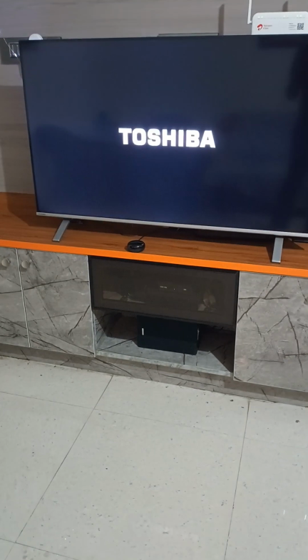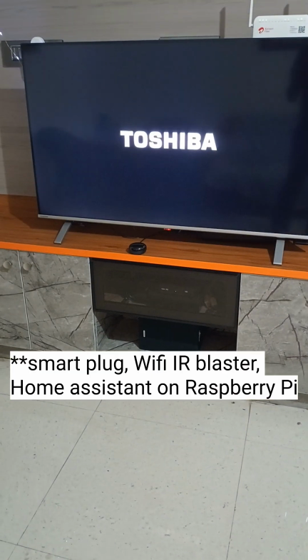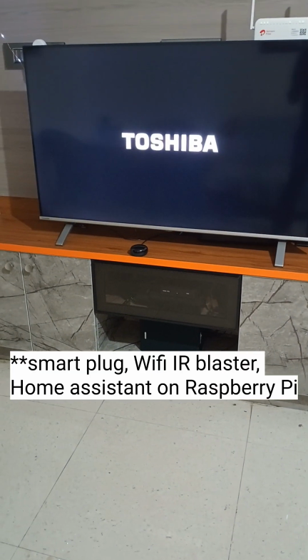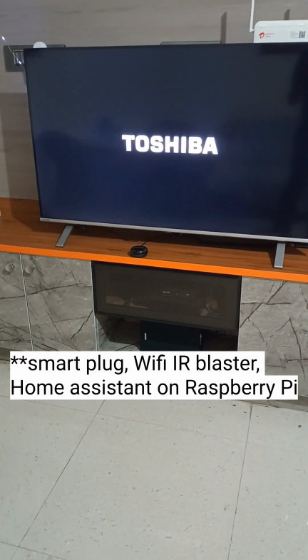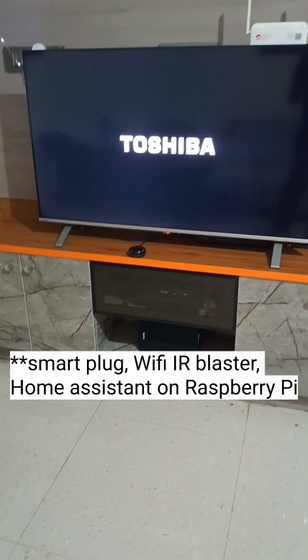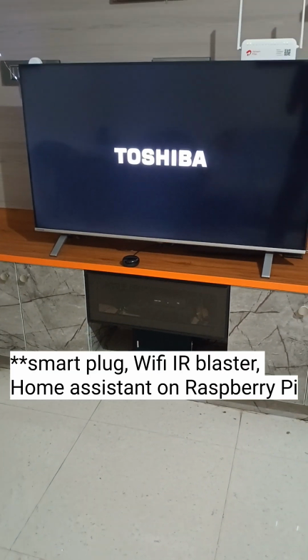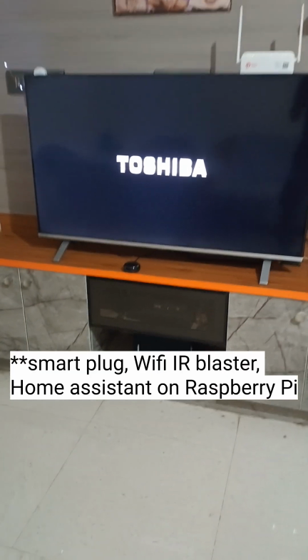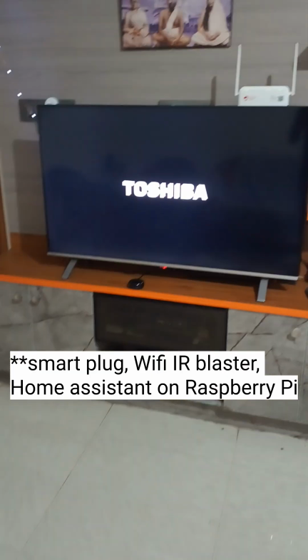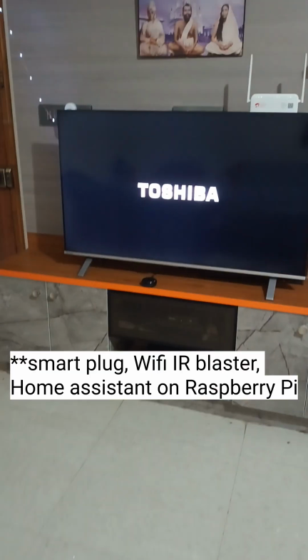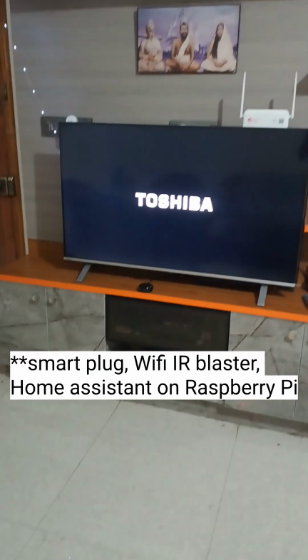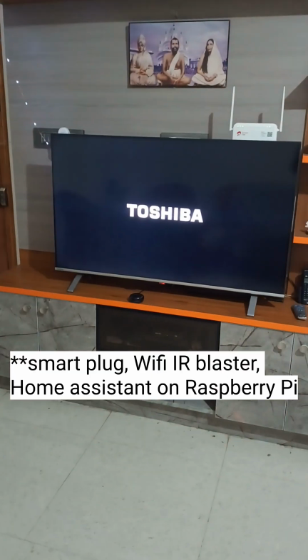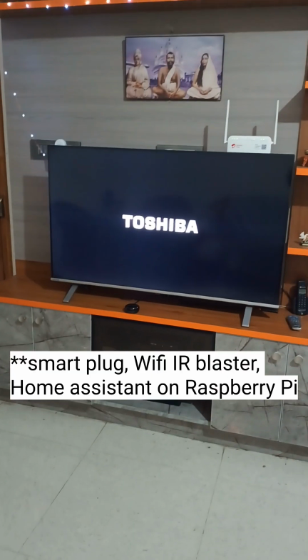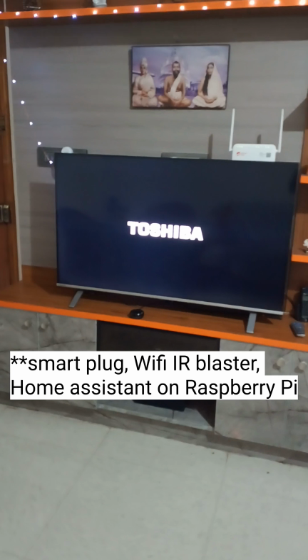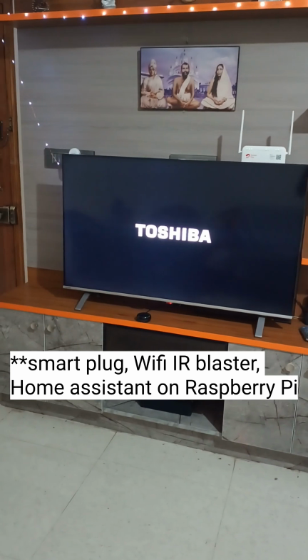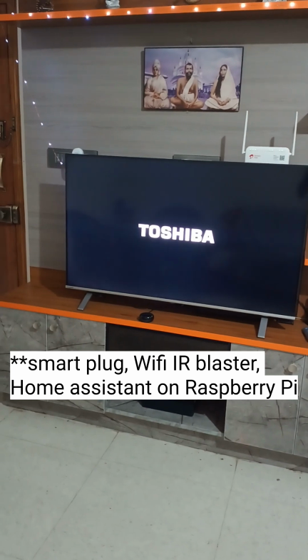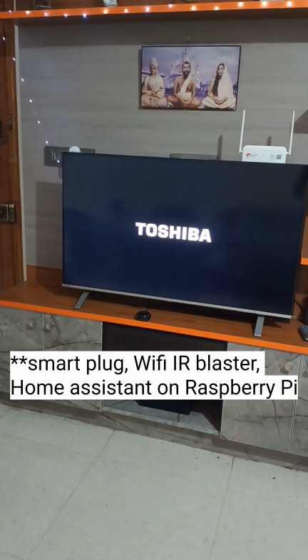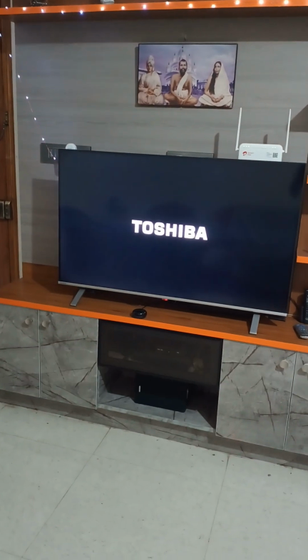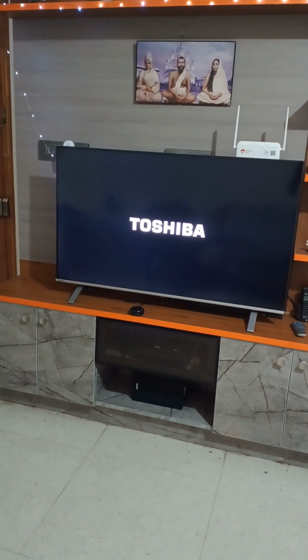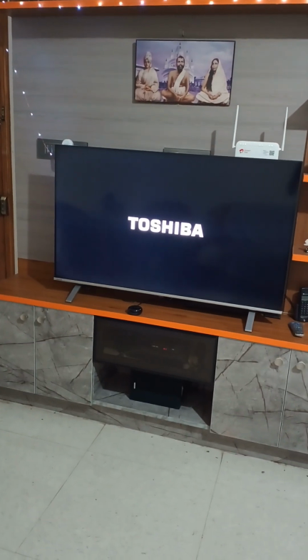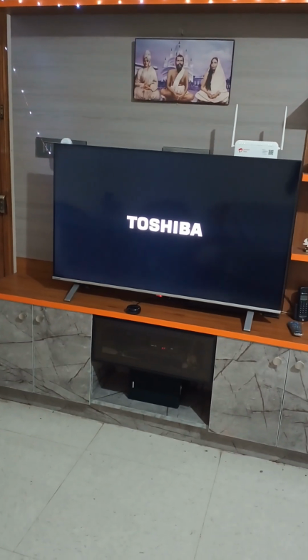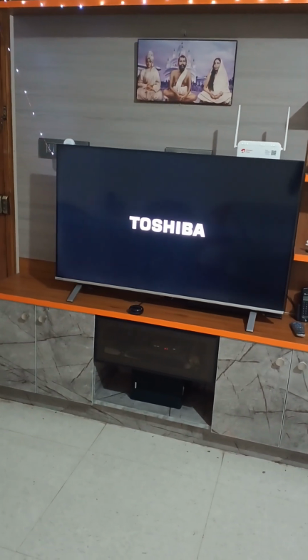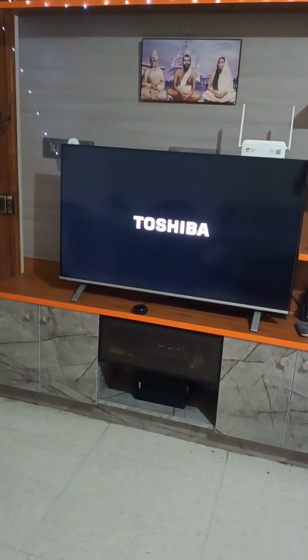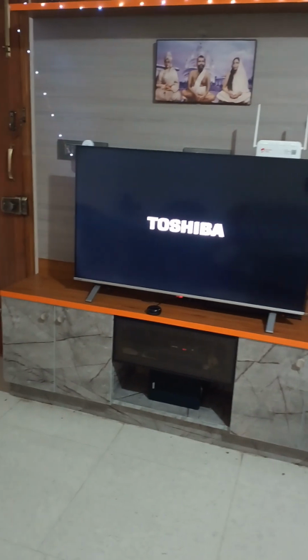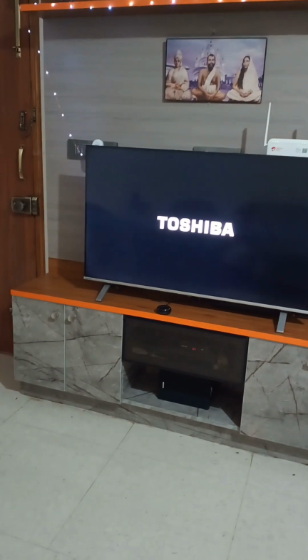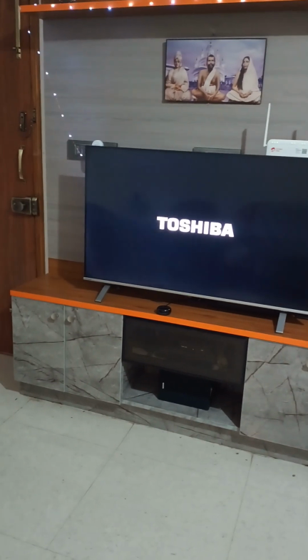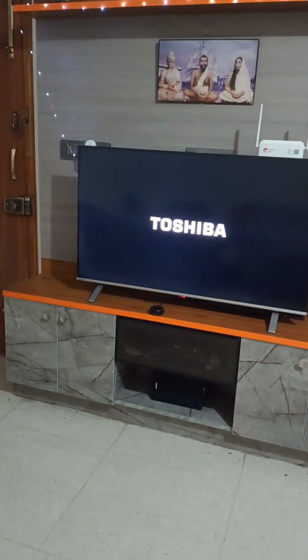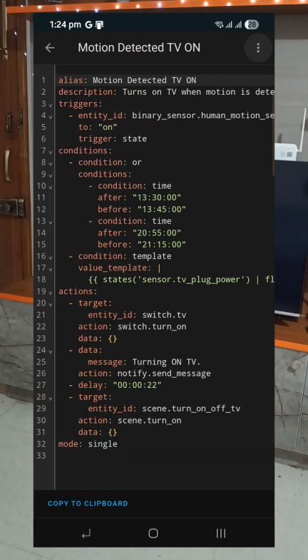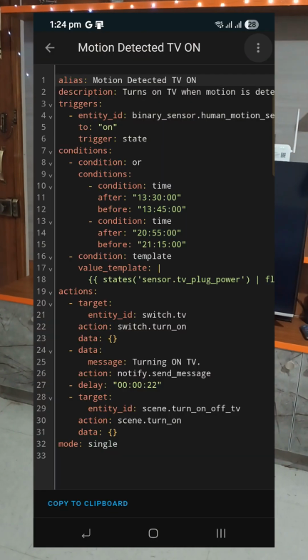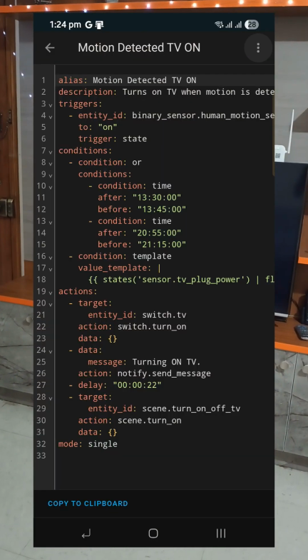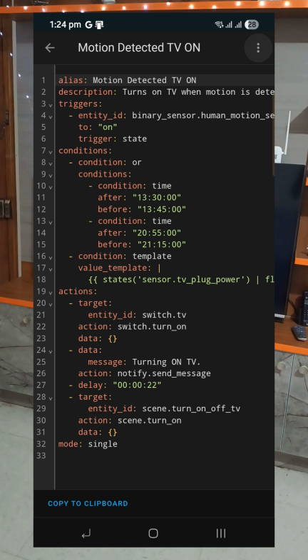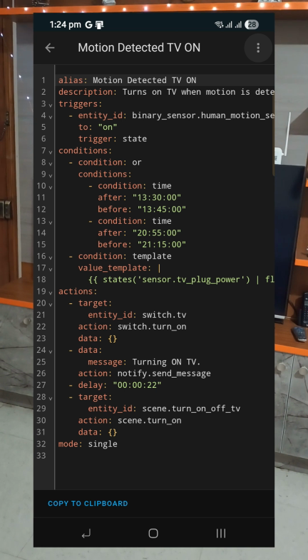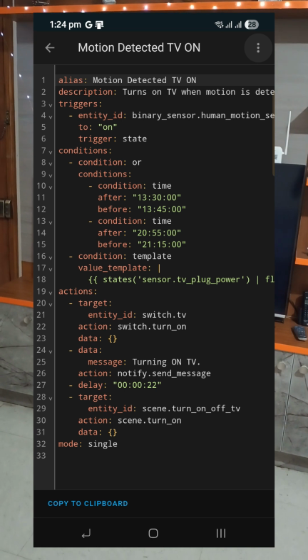It involves multiple components and might look complex for beginners. But for those who are already familiar with the basics of Home Assistant, this is a simple automation. Here is the YAML file for the same.